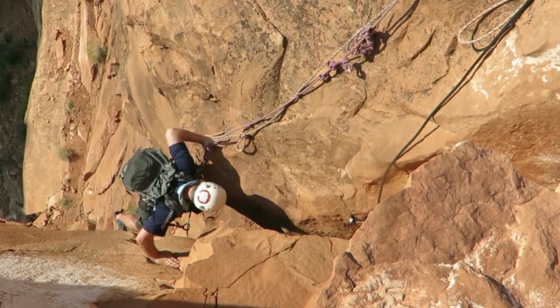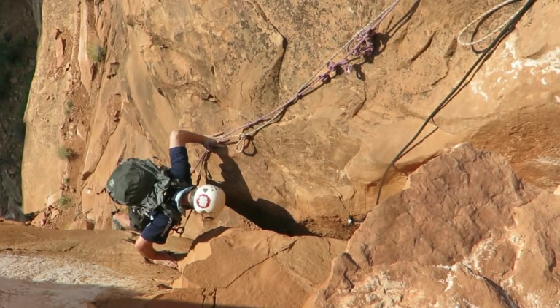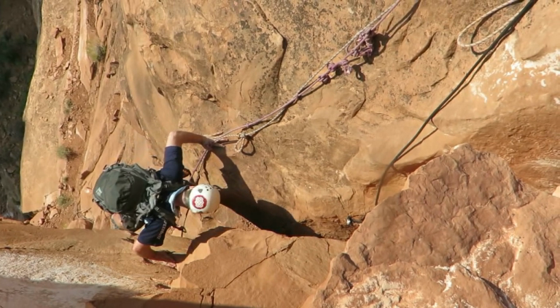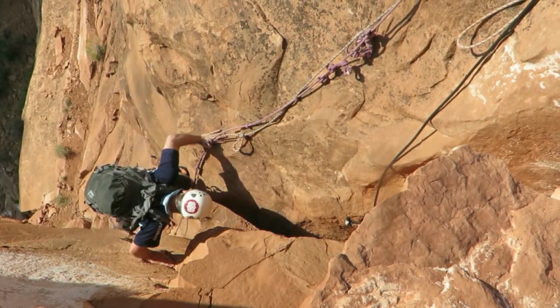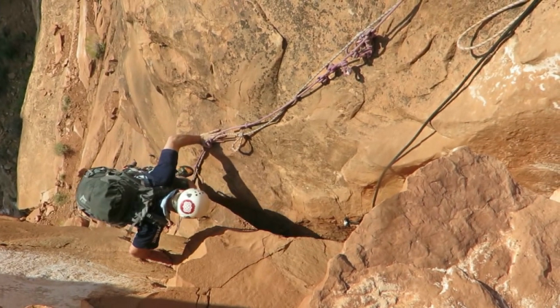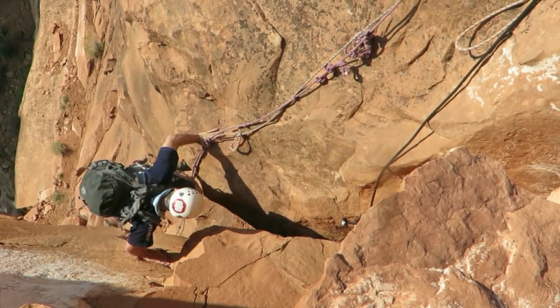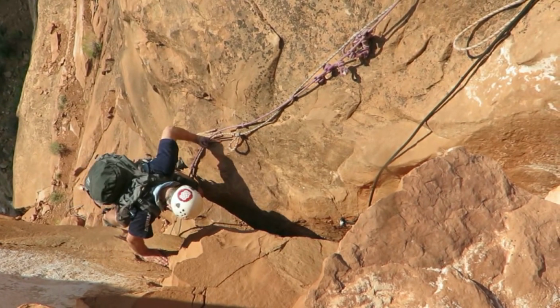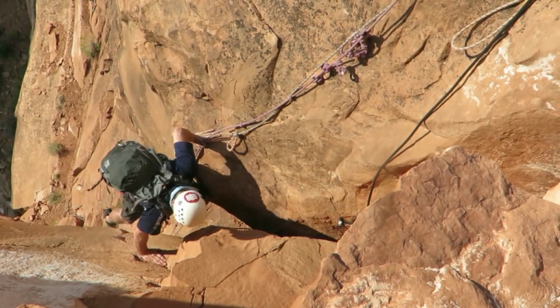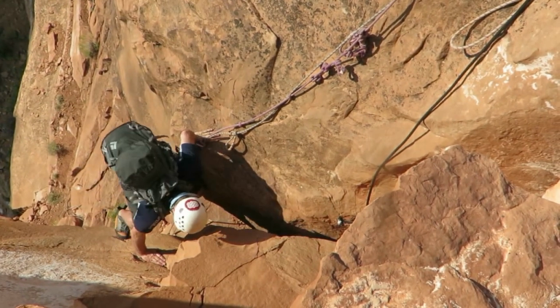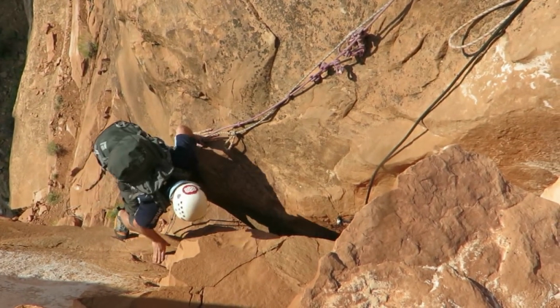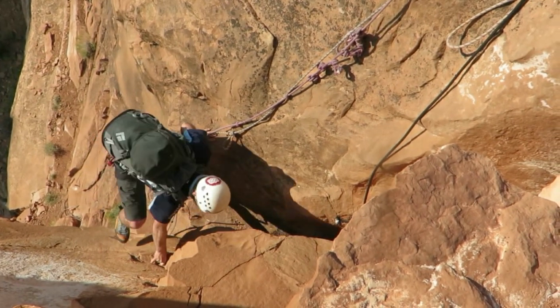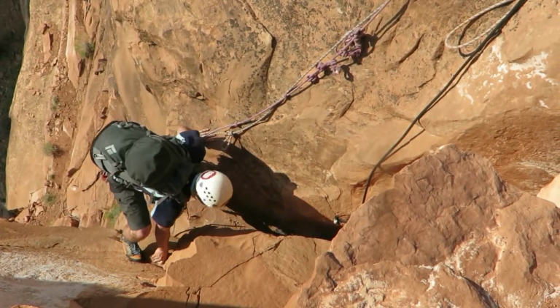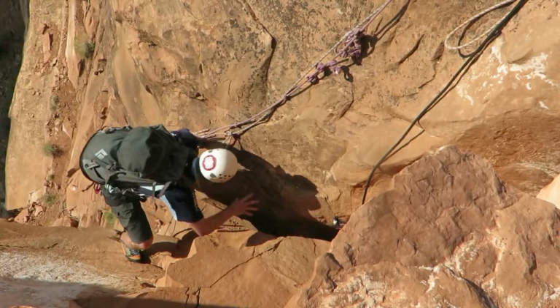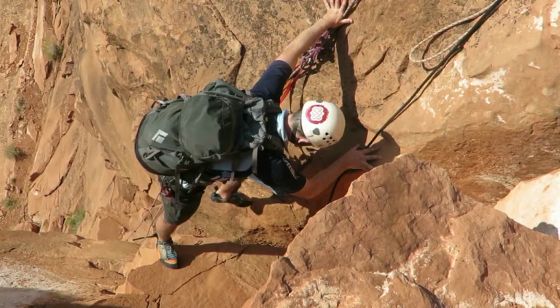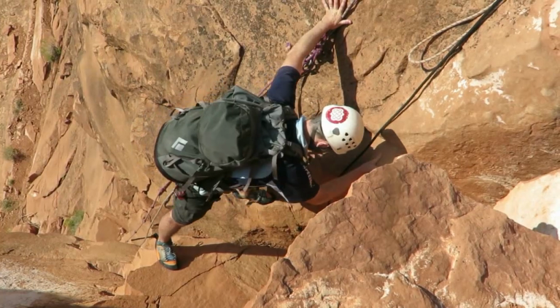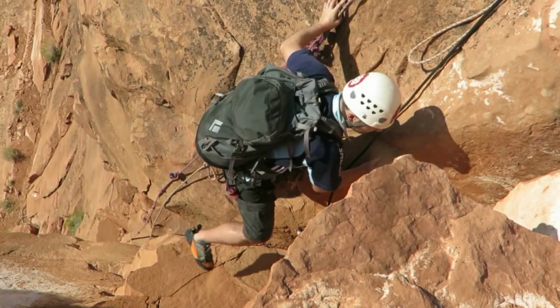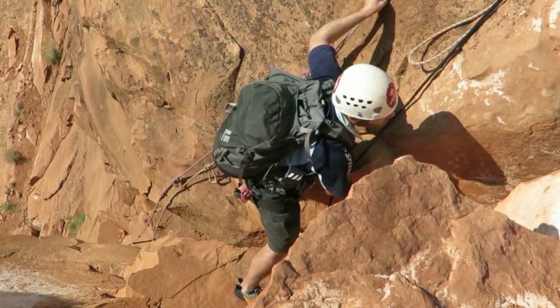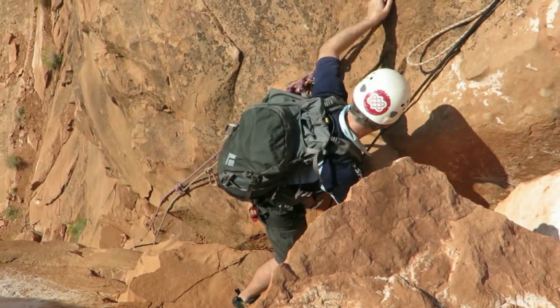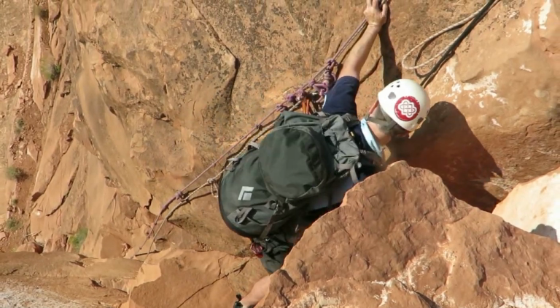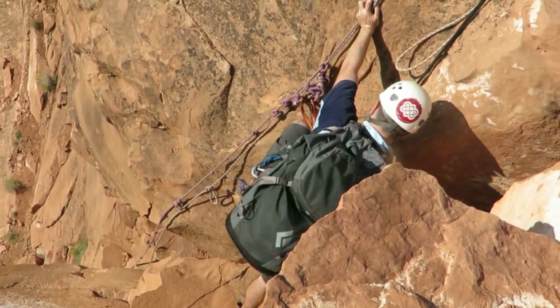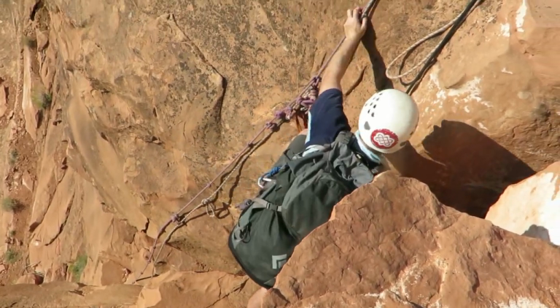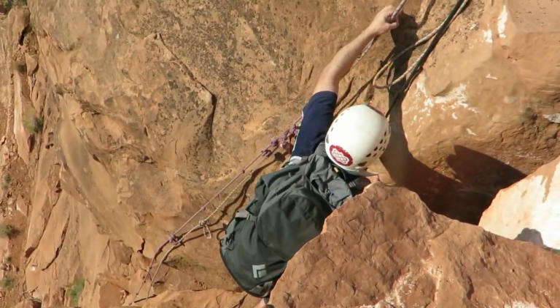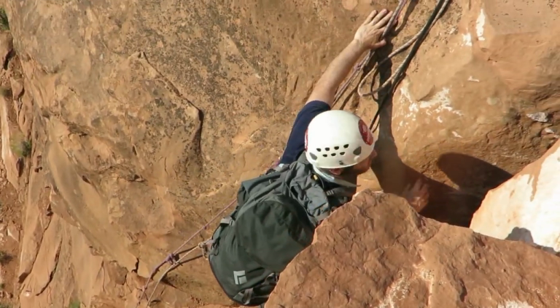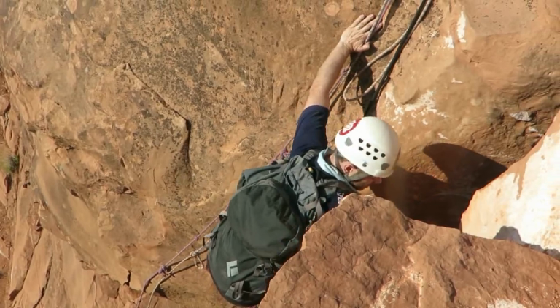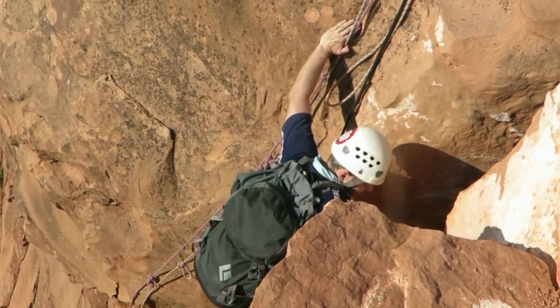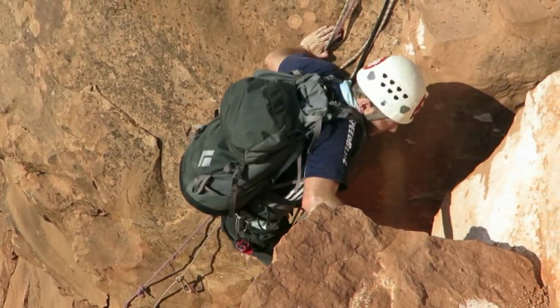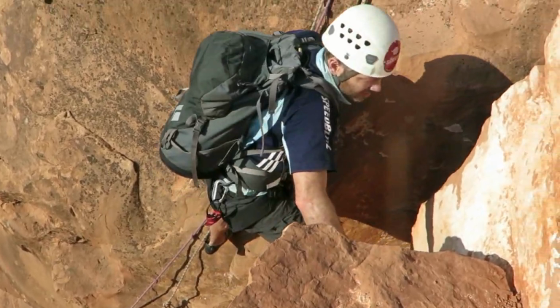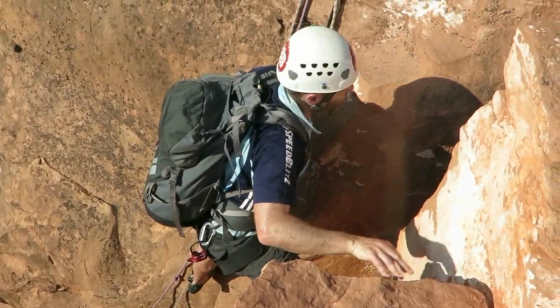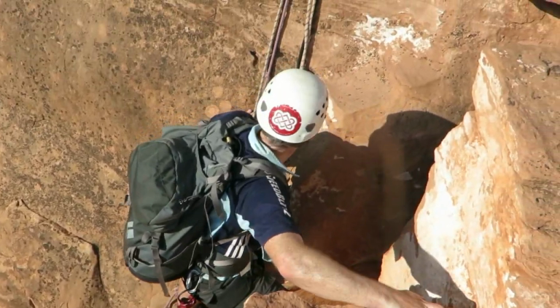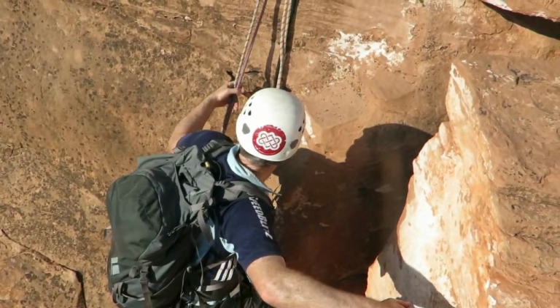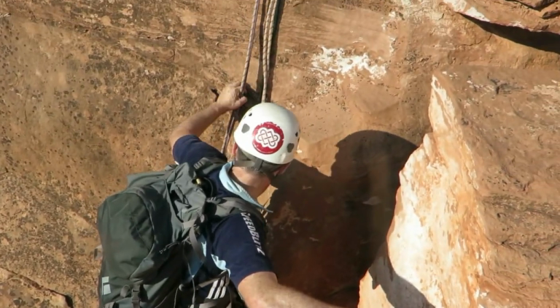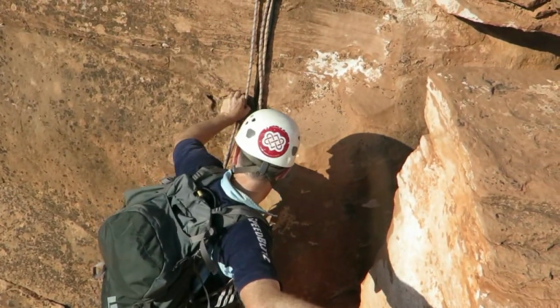It's Rich making his way up the first little chimney. It's good fun. Some guidebooks rate the chimney at 5.7, but it's probably a bit easier than that — maybe 5.4 or 5.5.